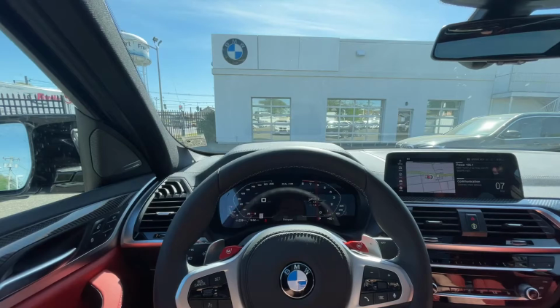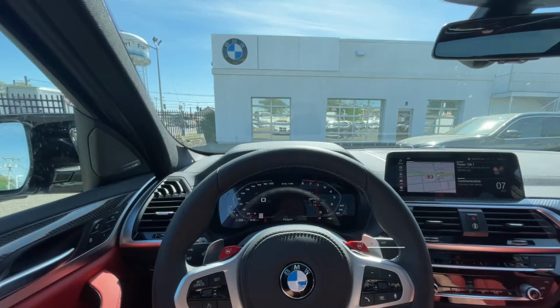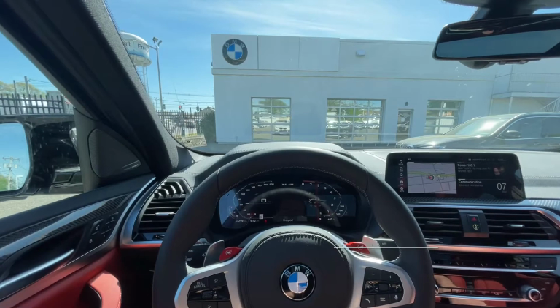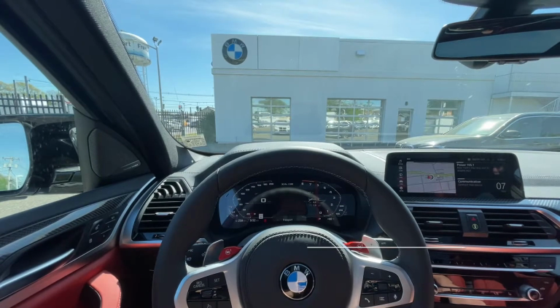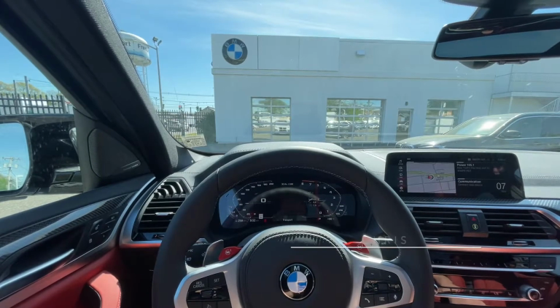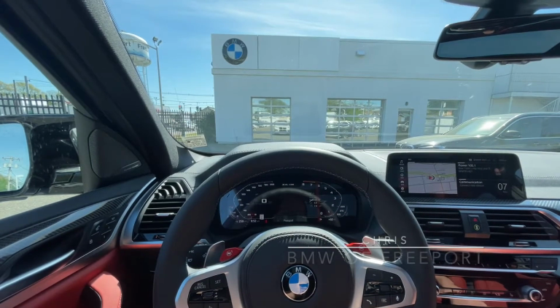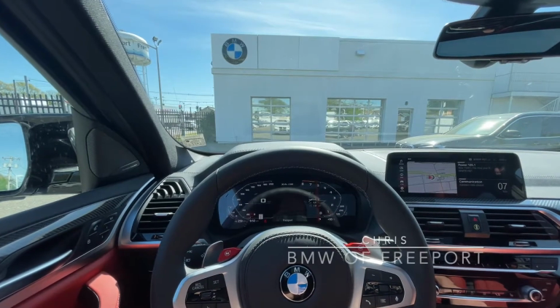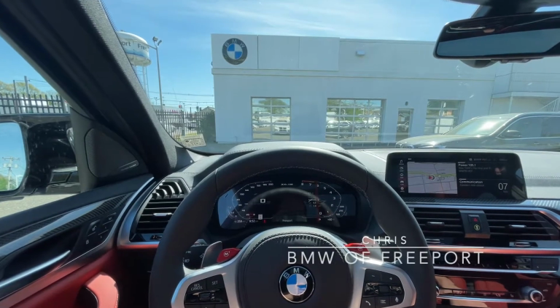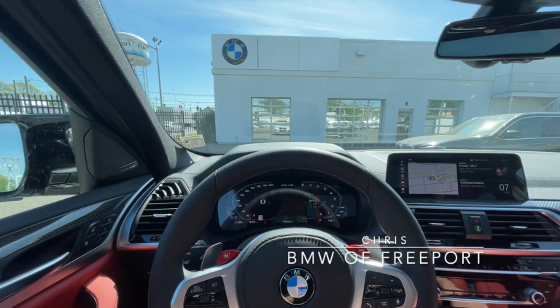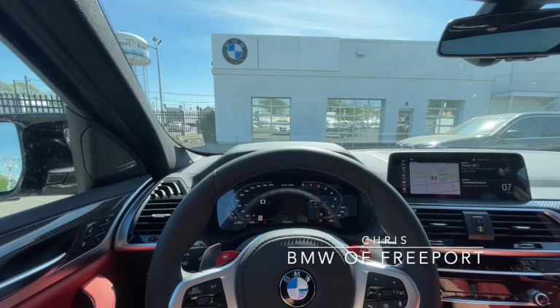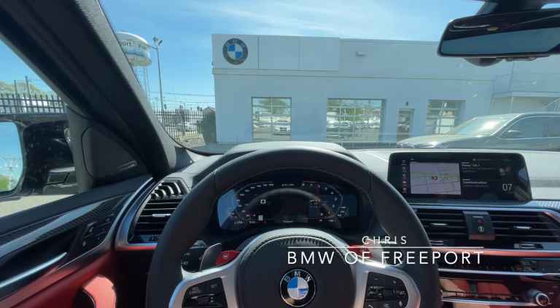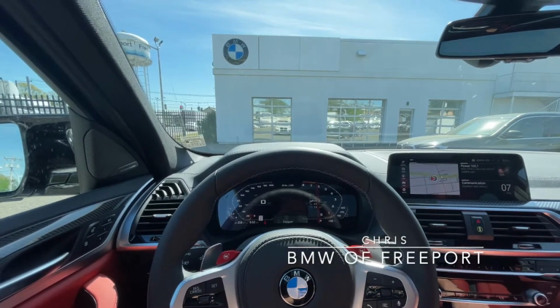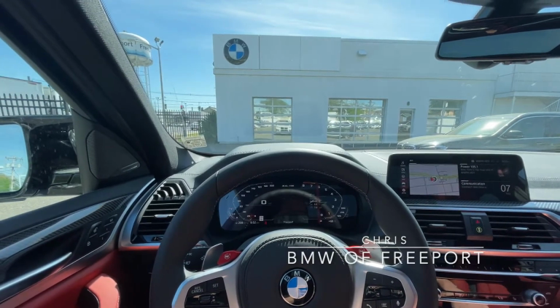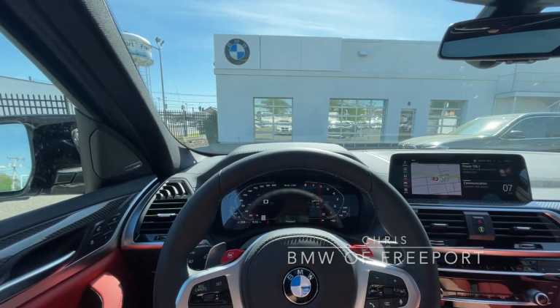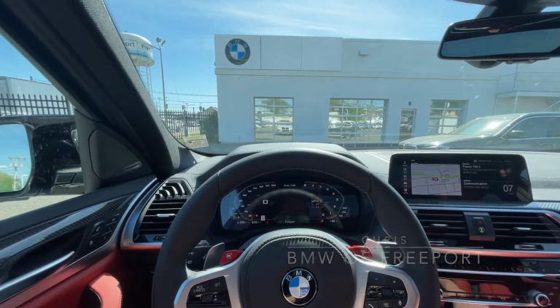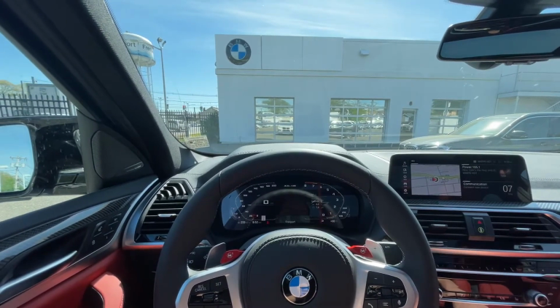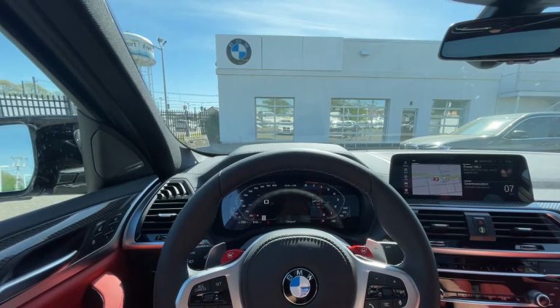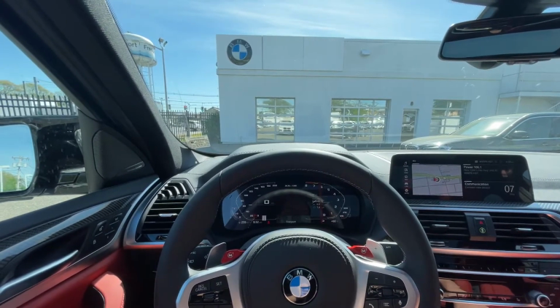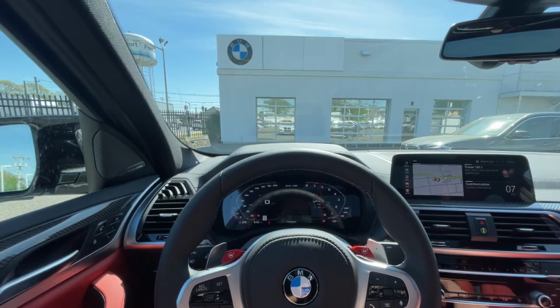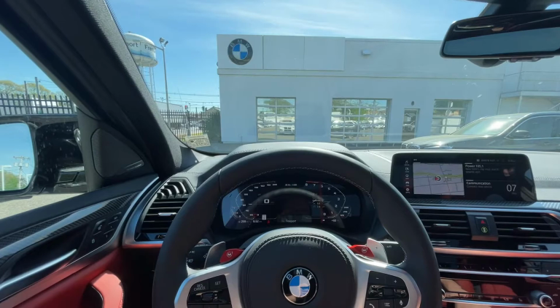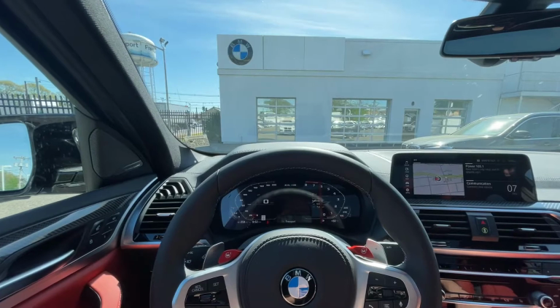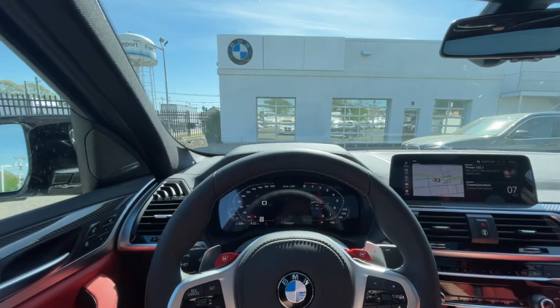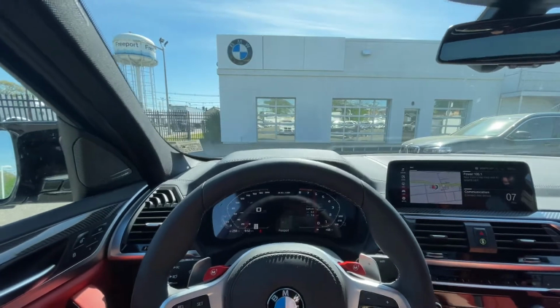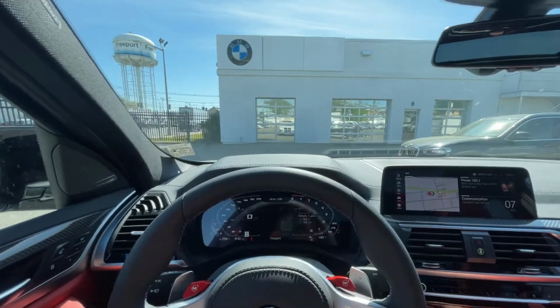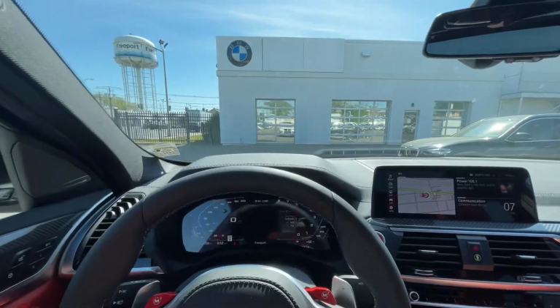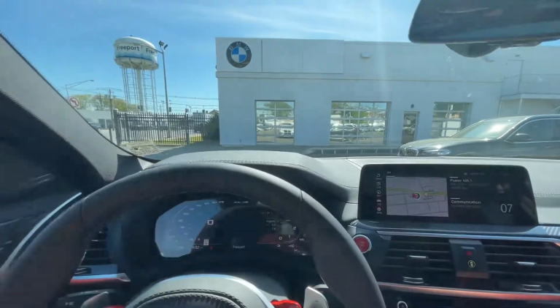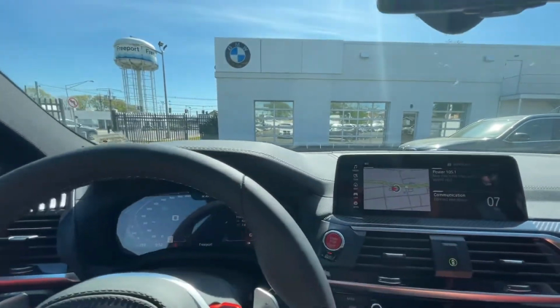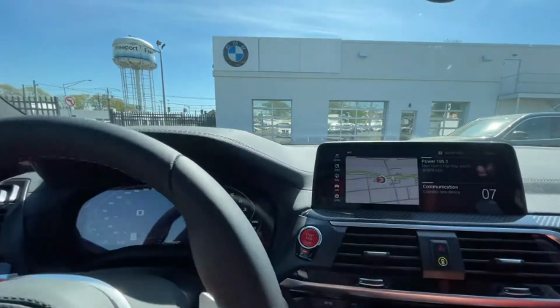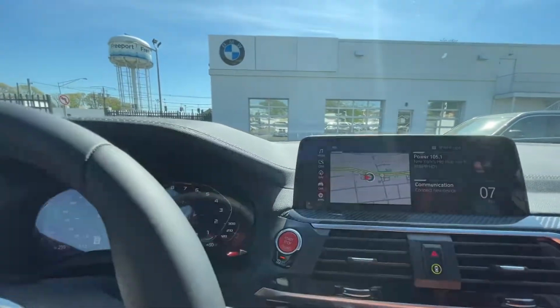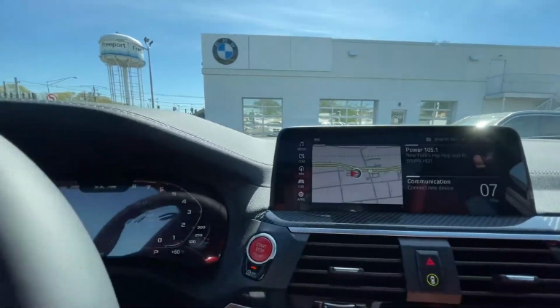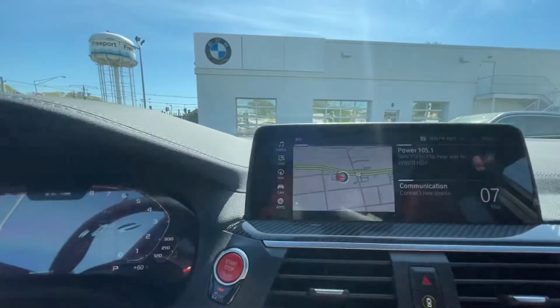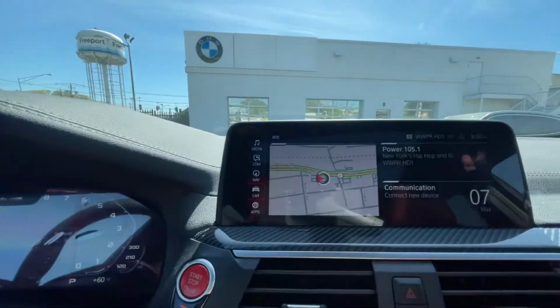Hey everyone, this is Chris over at BMW Freeport and I'm sitting inside of the 2021 BMW X4M. Today I'm going to be showing you how to access your sport displays.